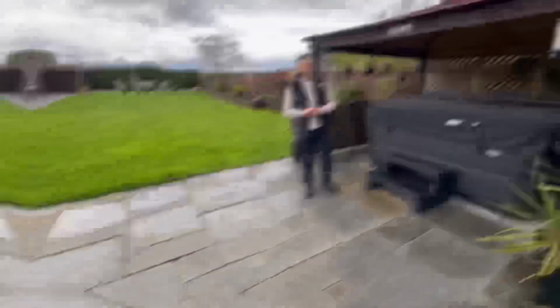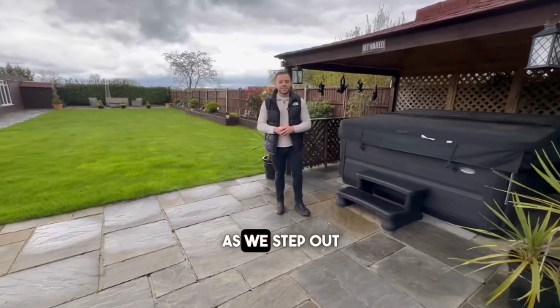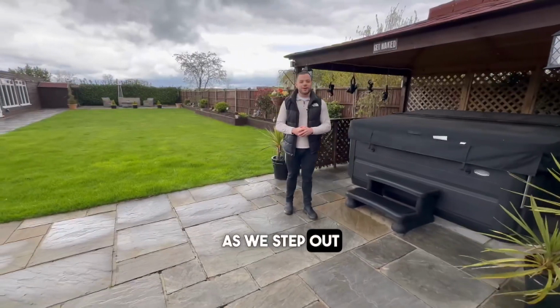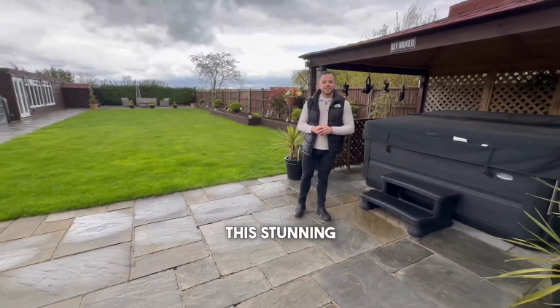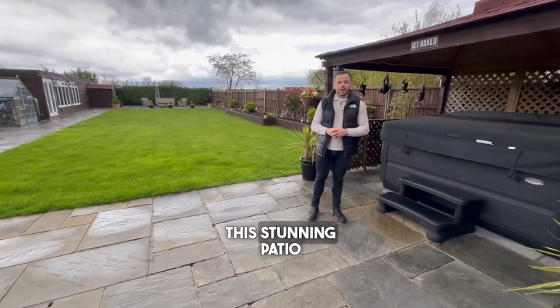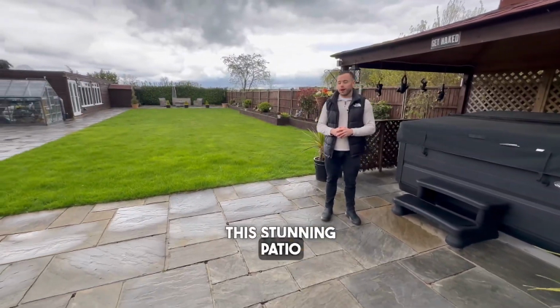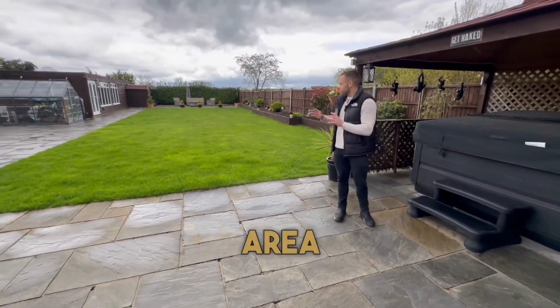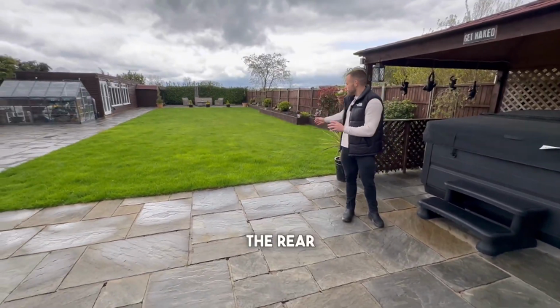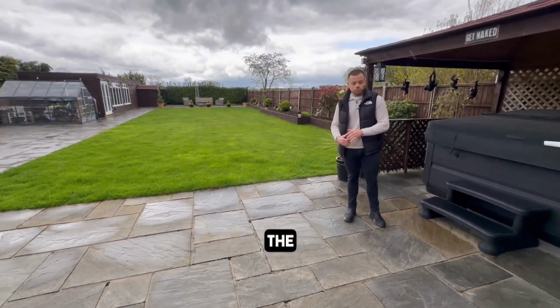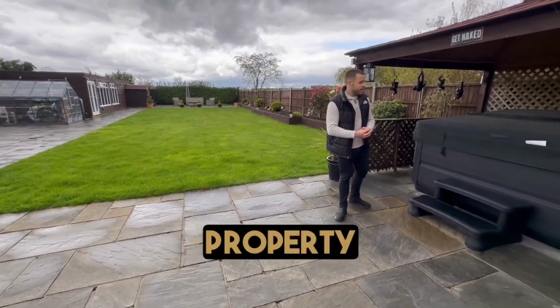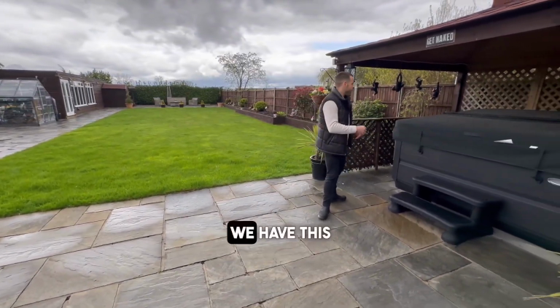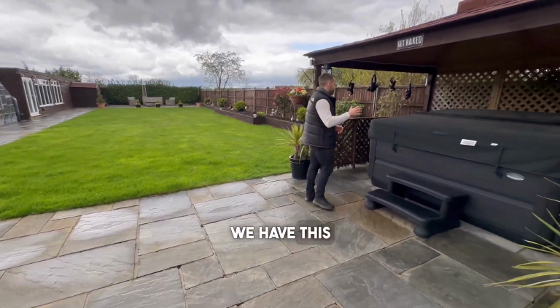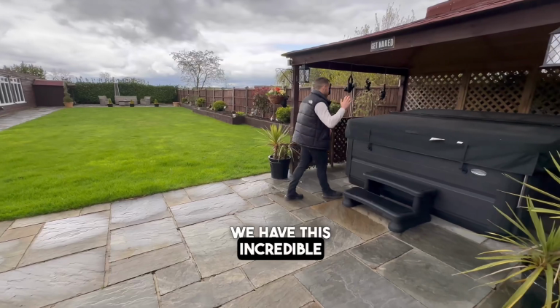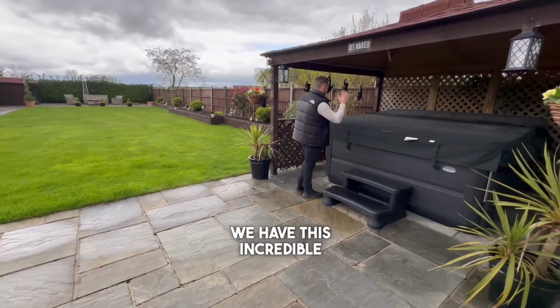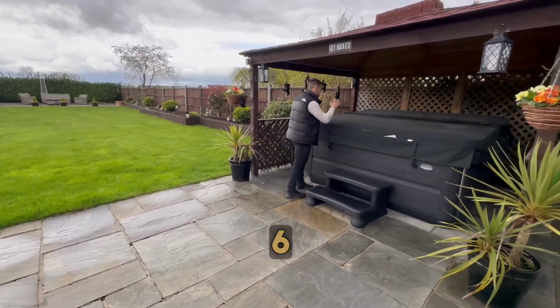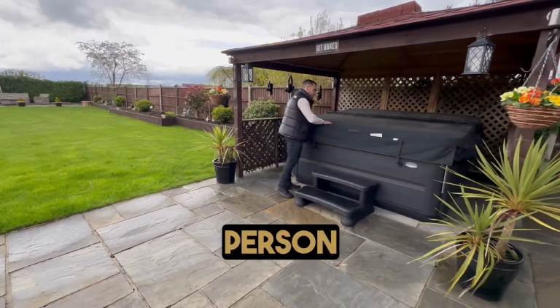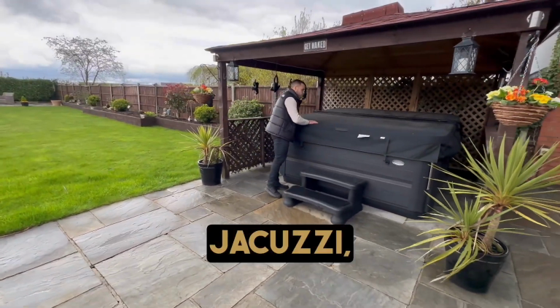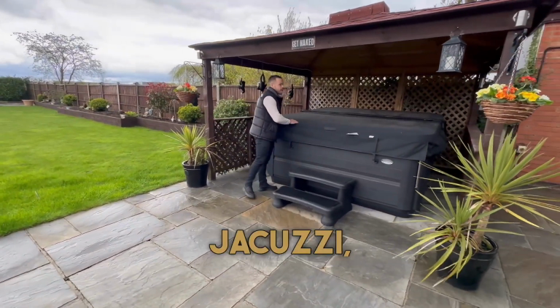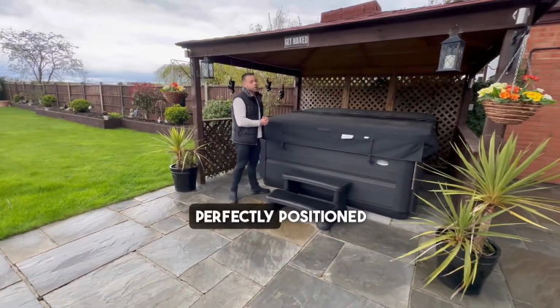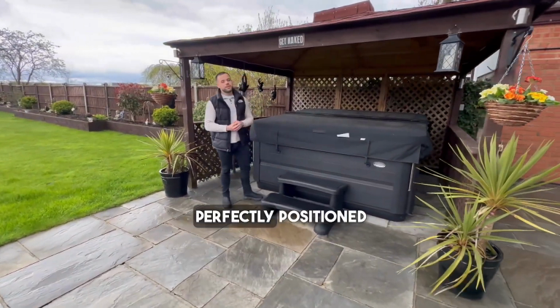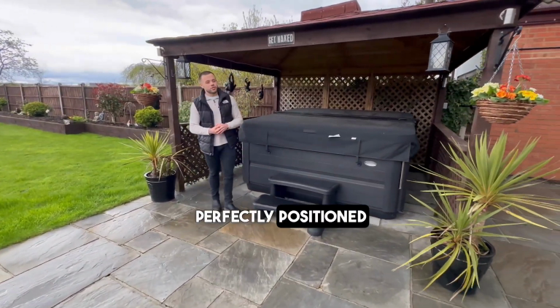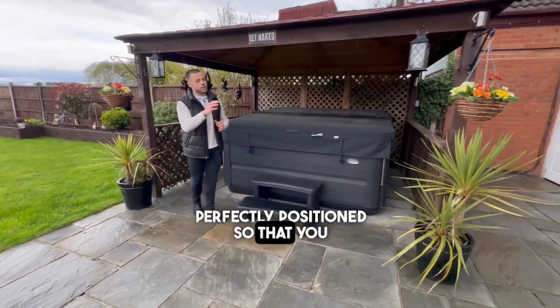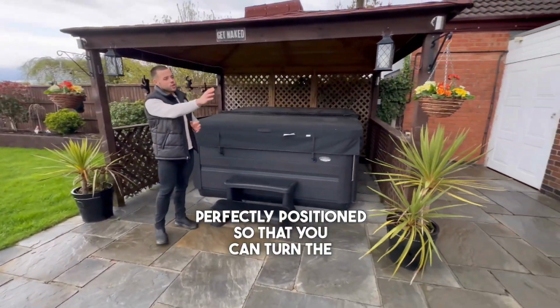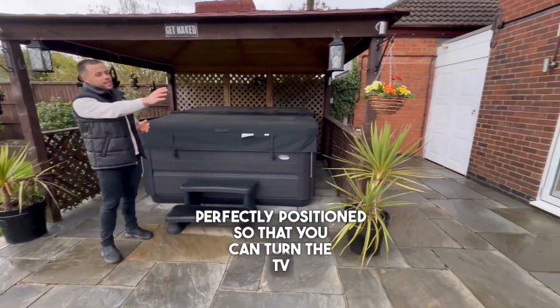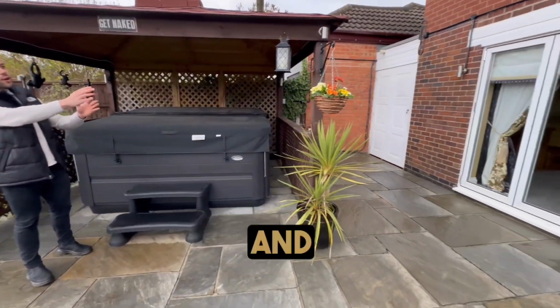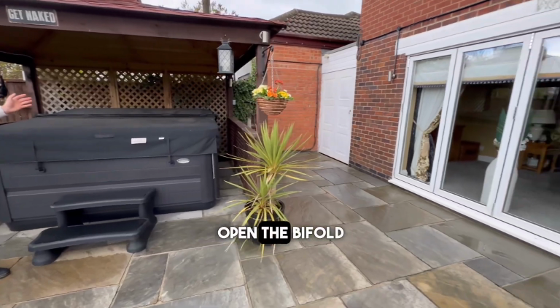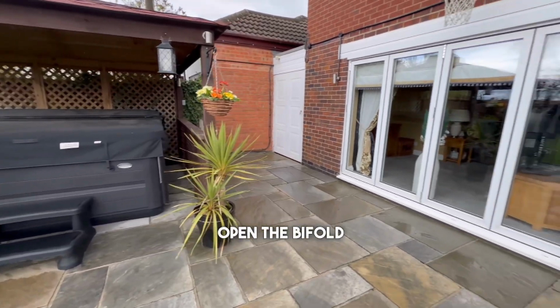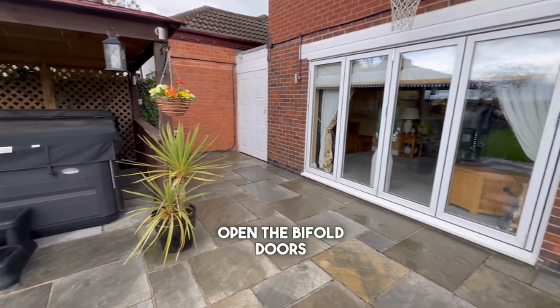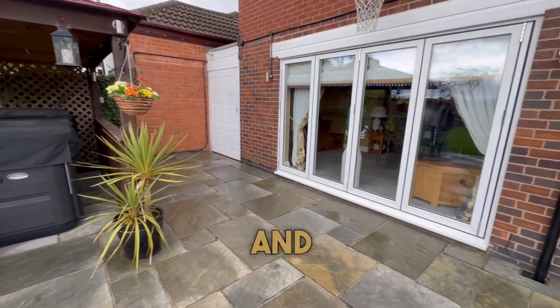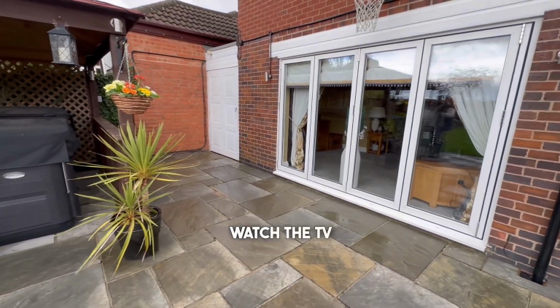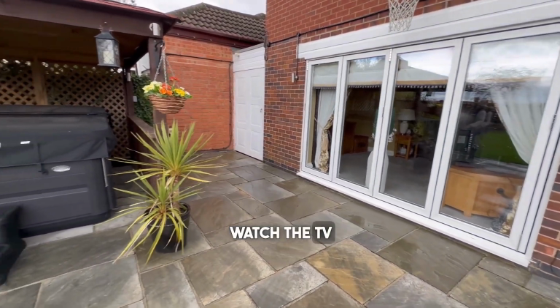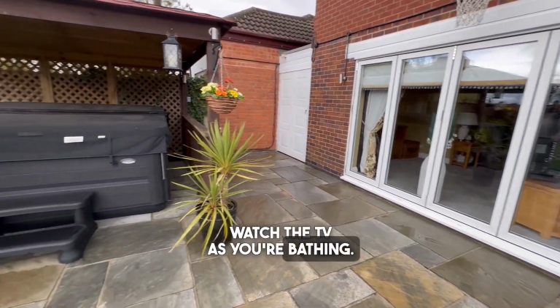As we step out onto this stunning patio area to the rear of the property, we have this incredible six-person jacuzzi, perfectly positioned so that you can turn on the TV, open the bifold doors, and watch TV as you're bathing.